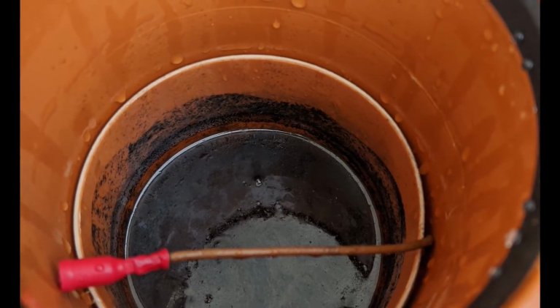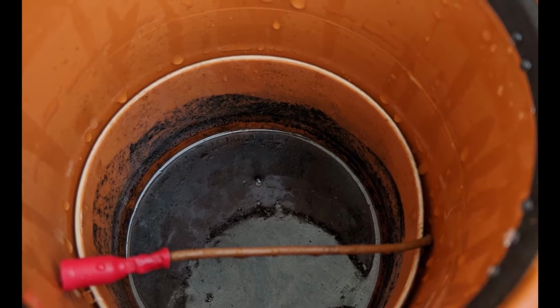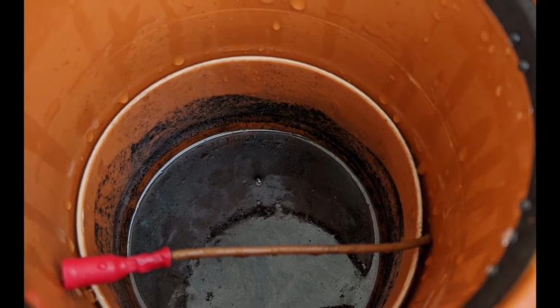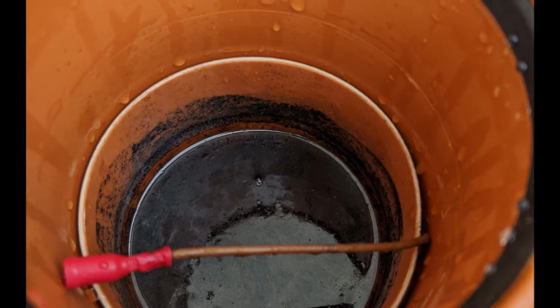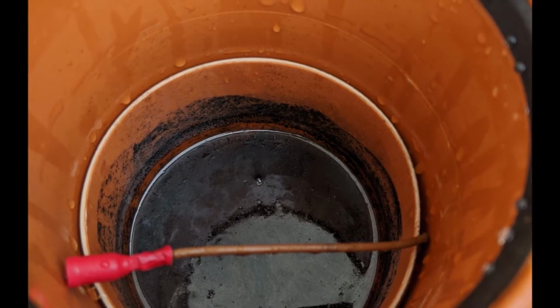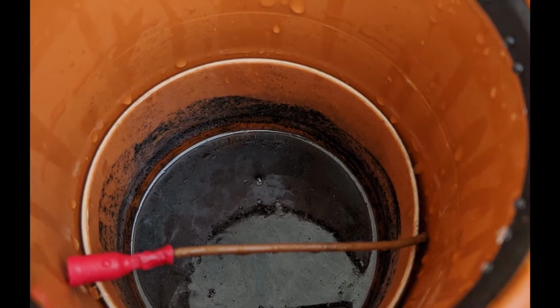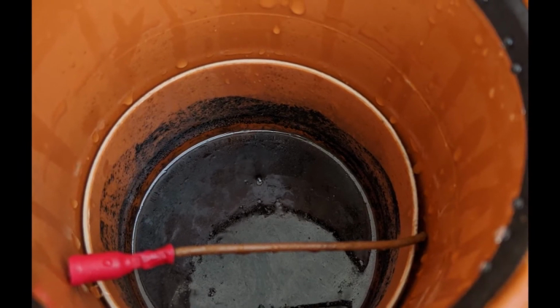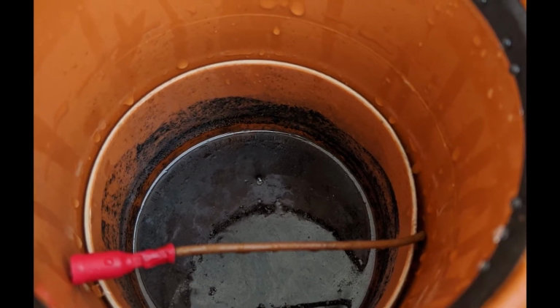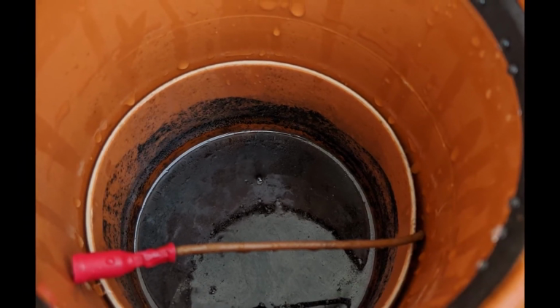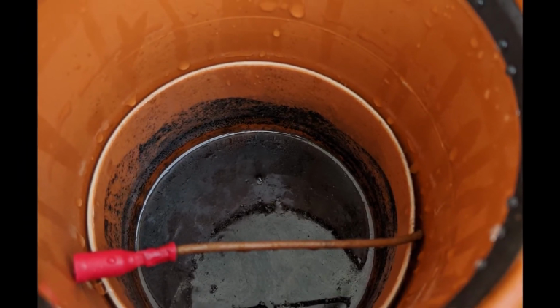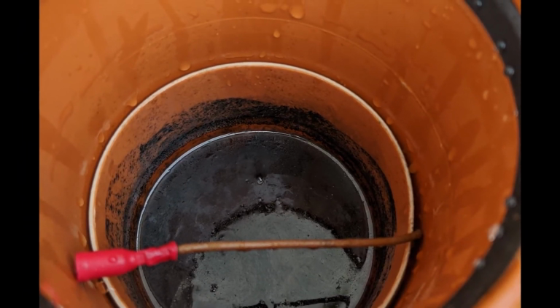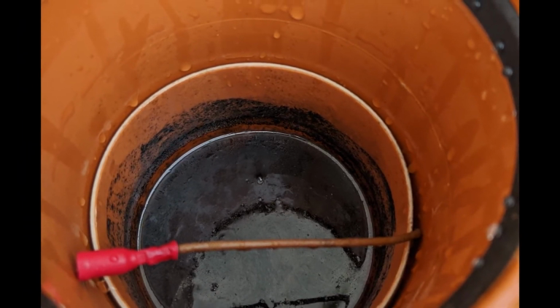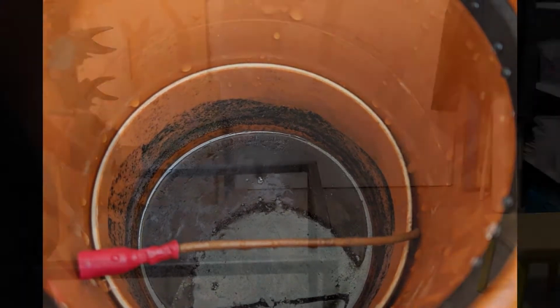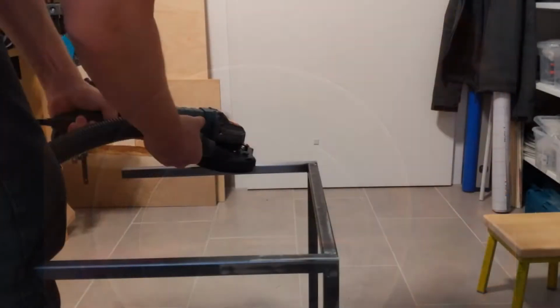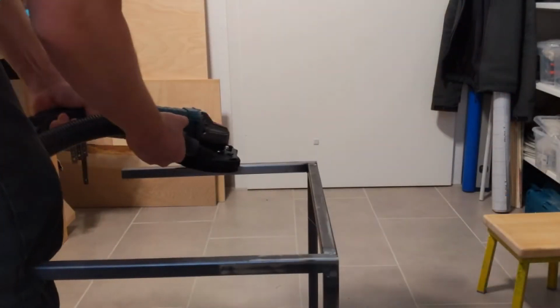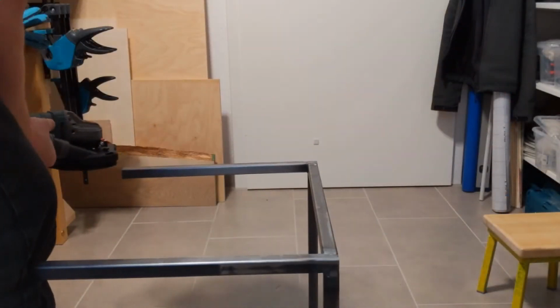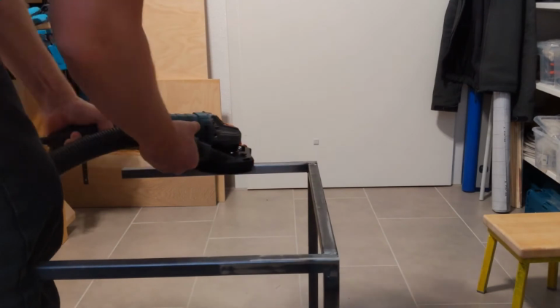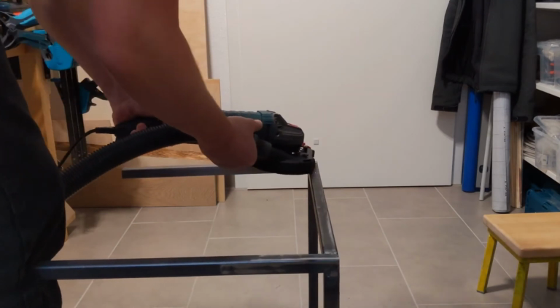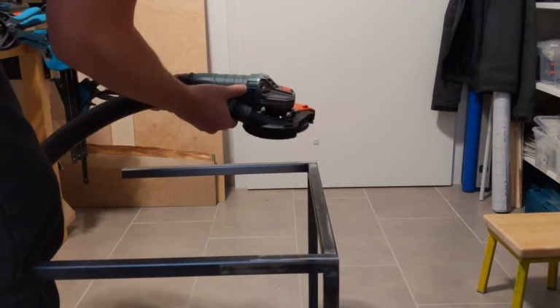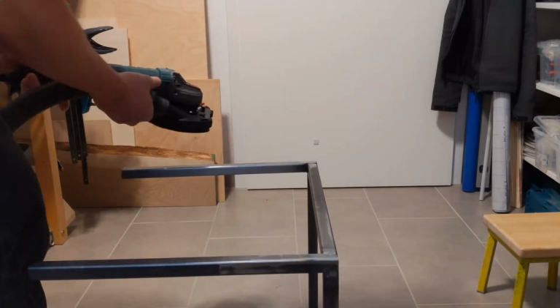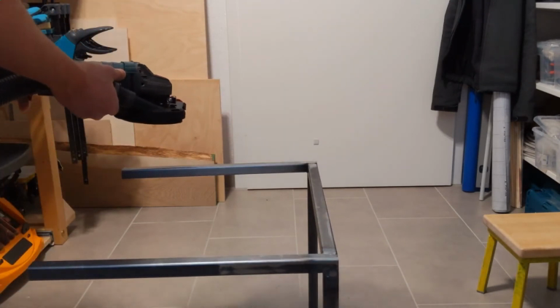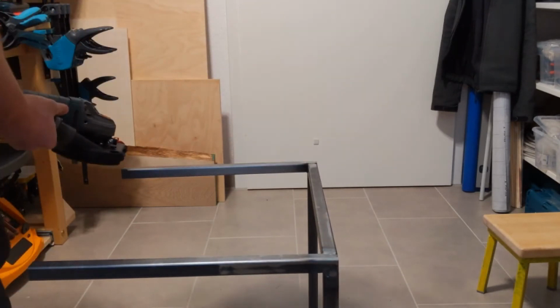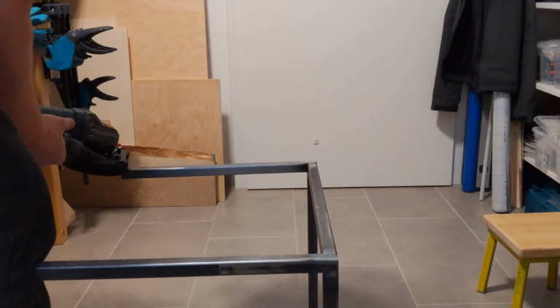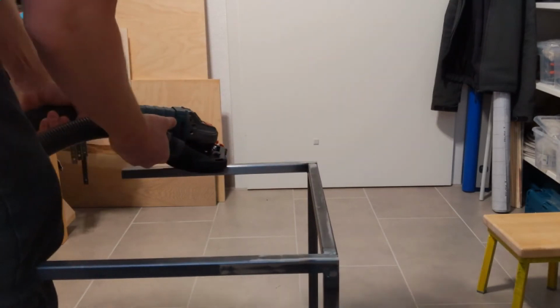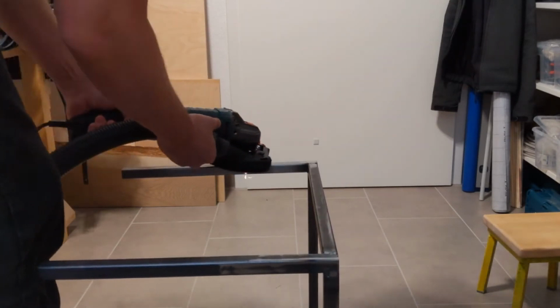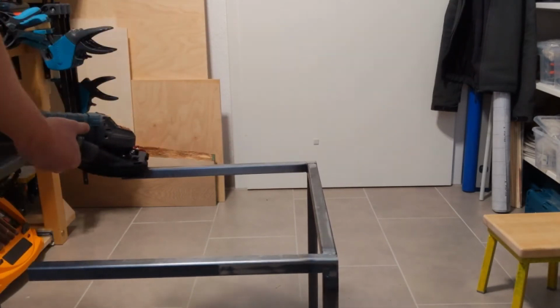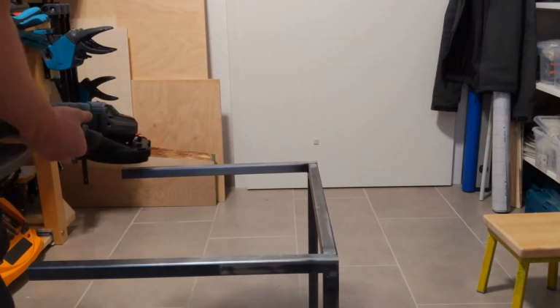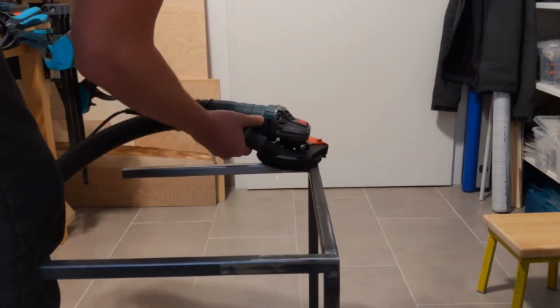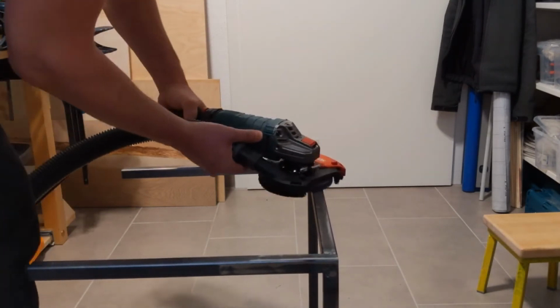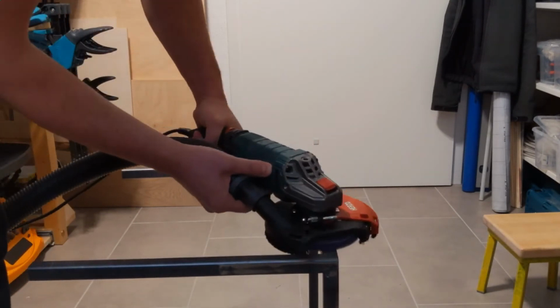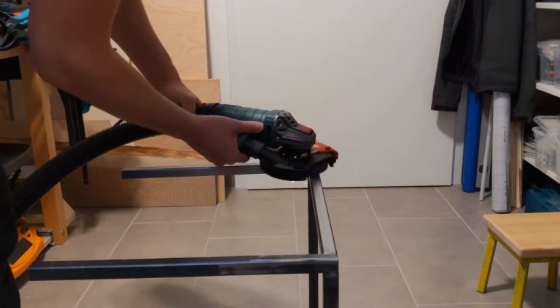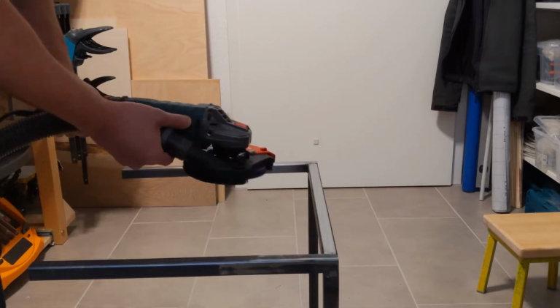The worst part is dealing with the oily acid that is left behind. There are some angle grinder dust shrouds on the market but they only take care of about 50% of the dust.